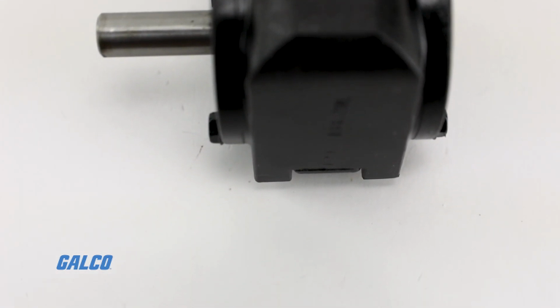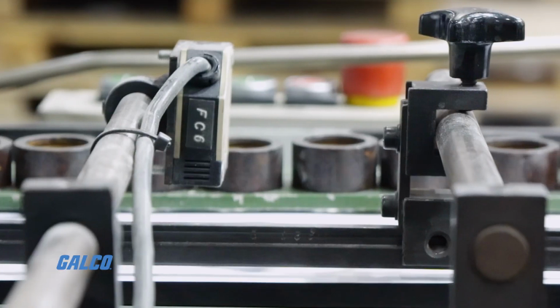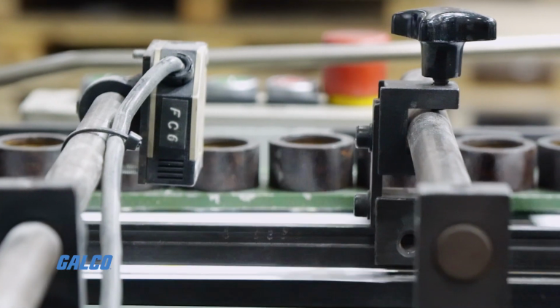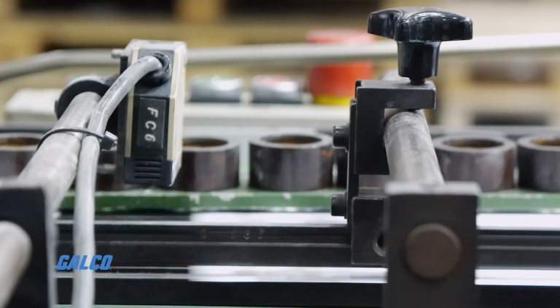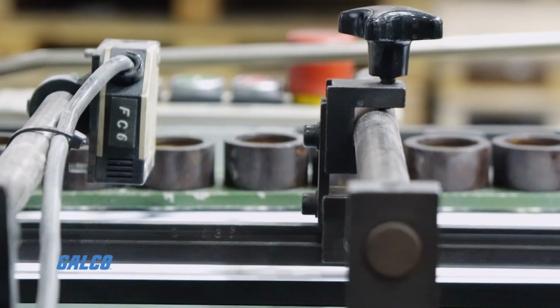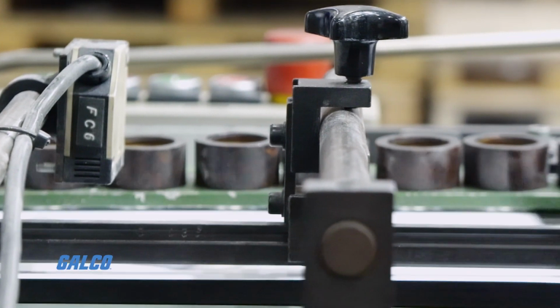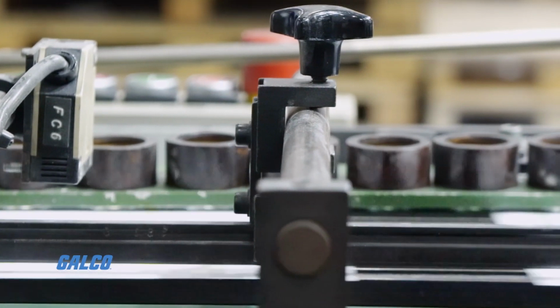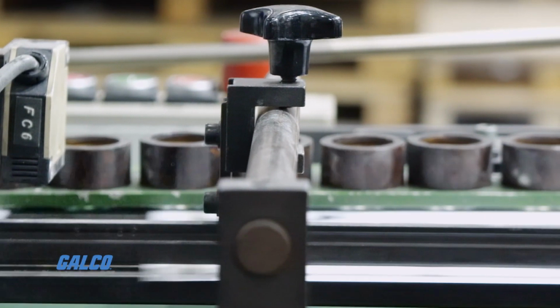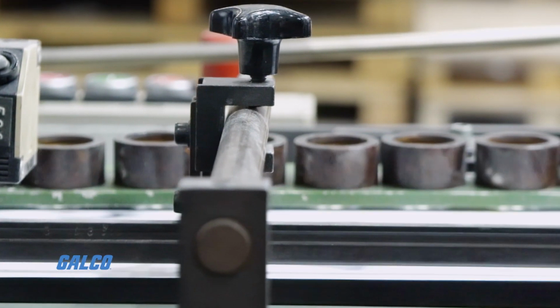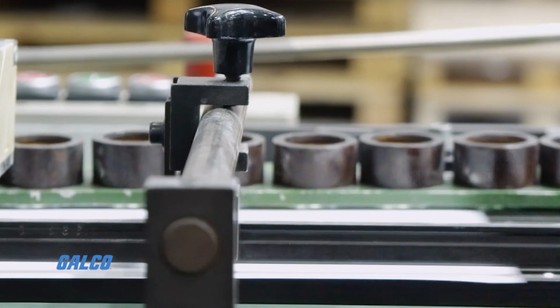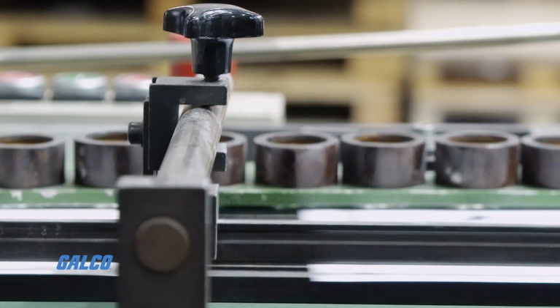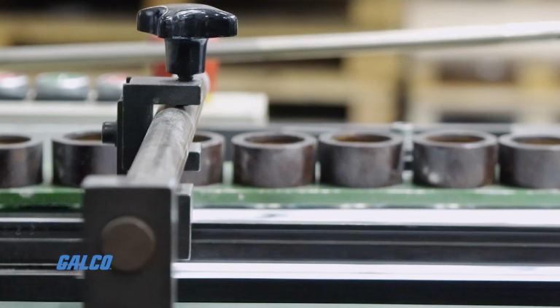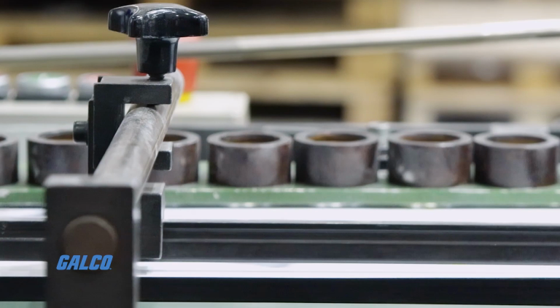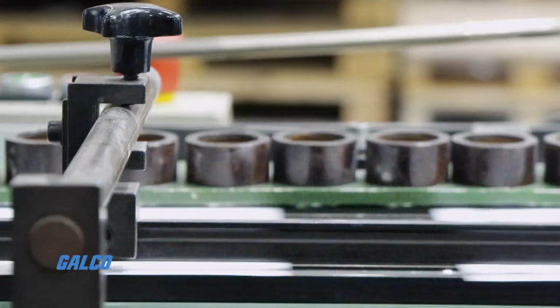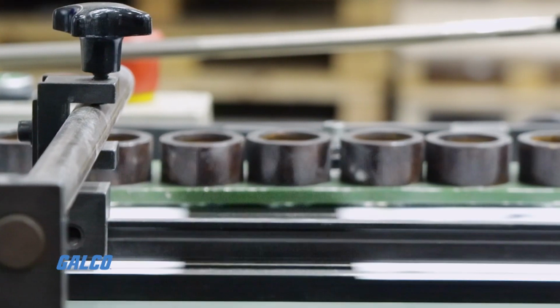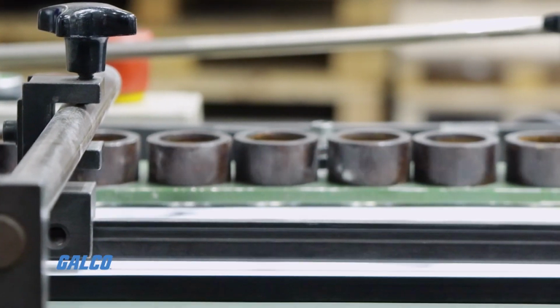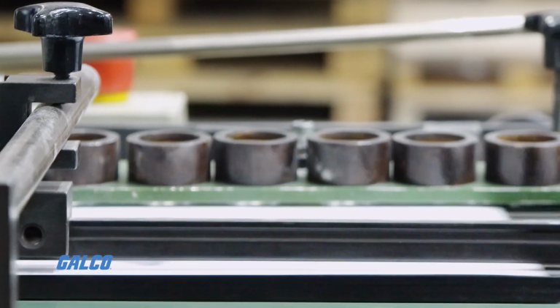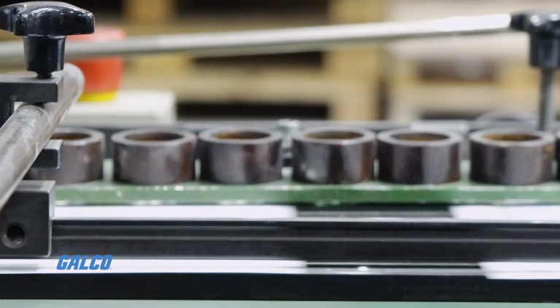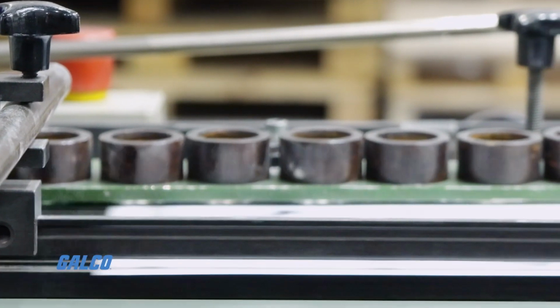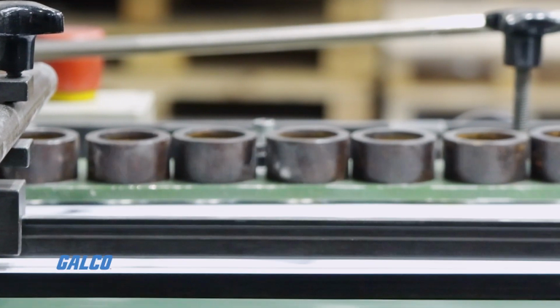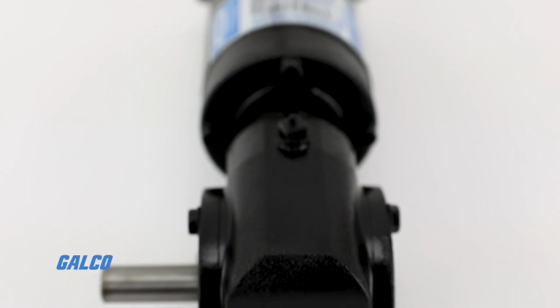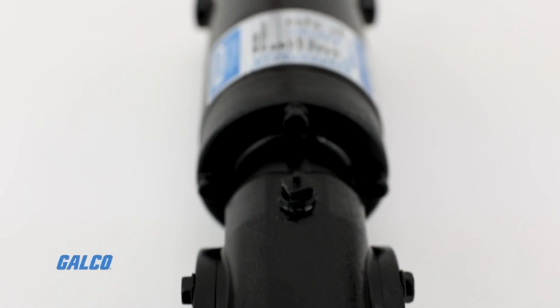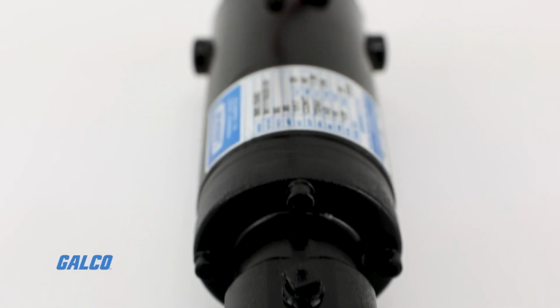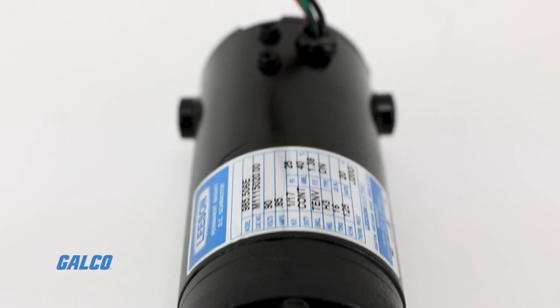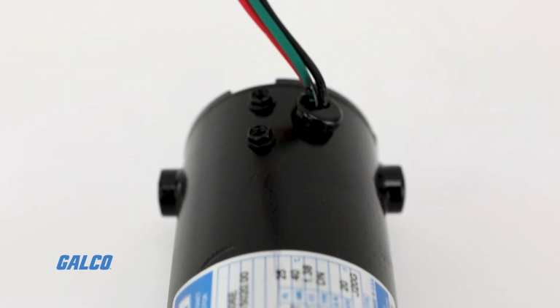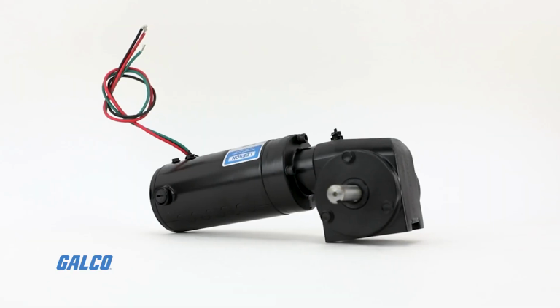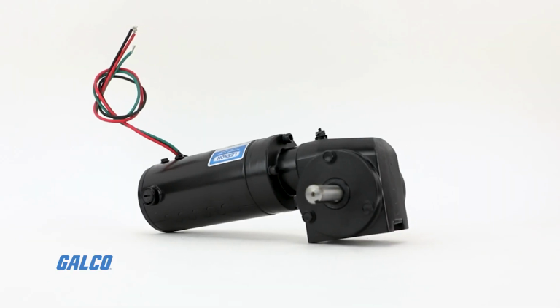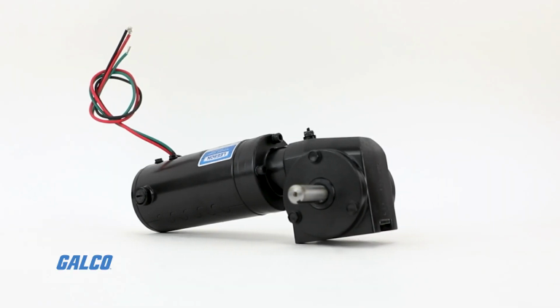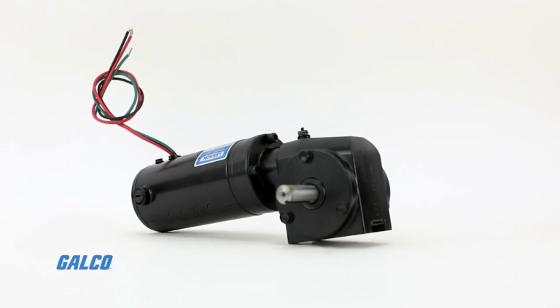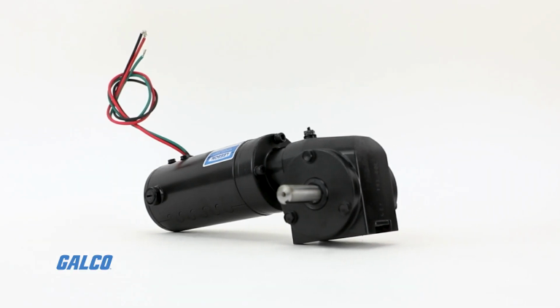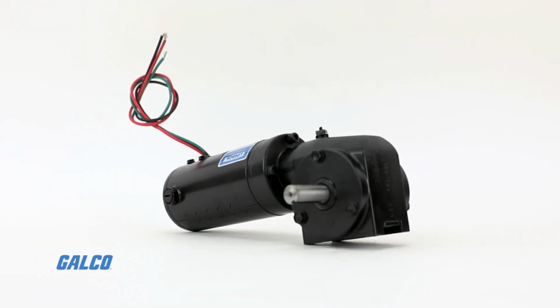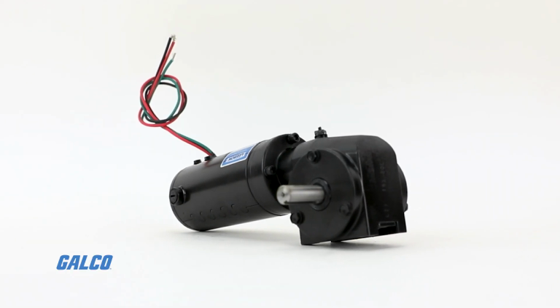The low voltage DC right angle gear motors can be used with a low voltage controller with a form factor up to 1.05, are intended for battery power, and are performance matched for continuous duty service.